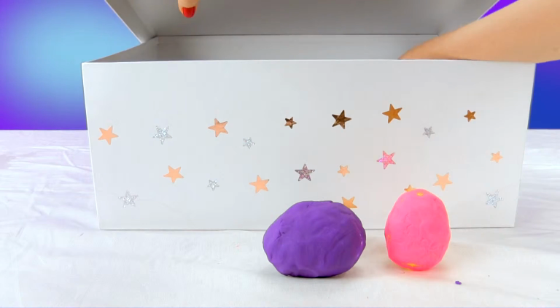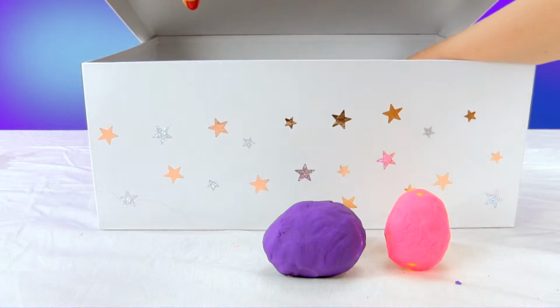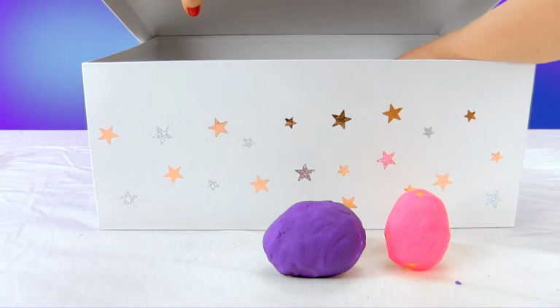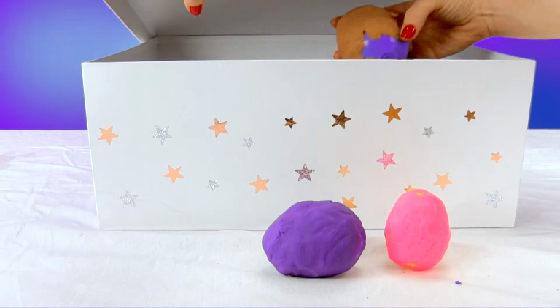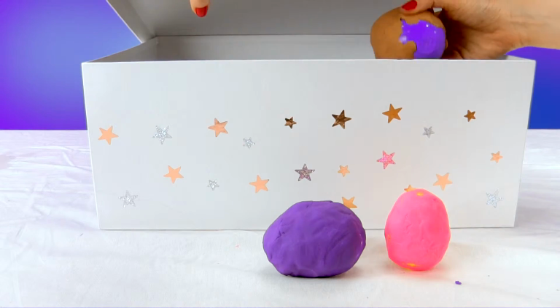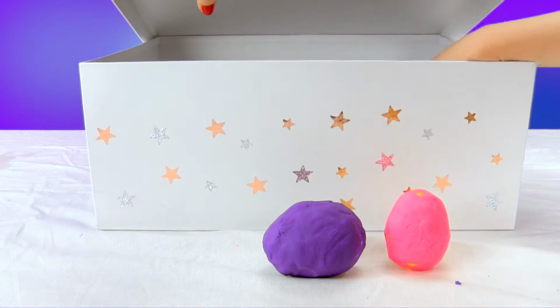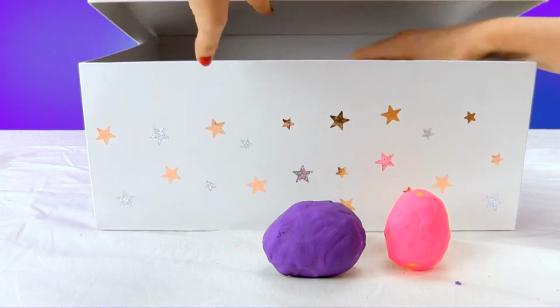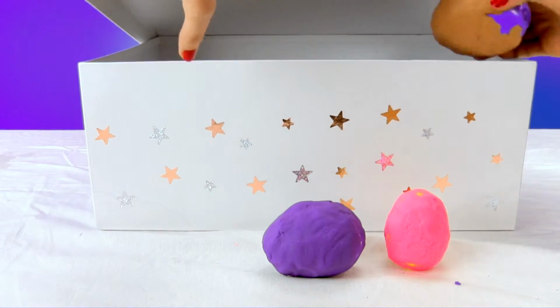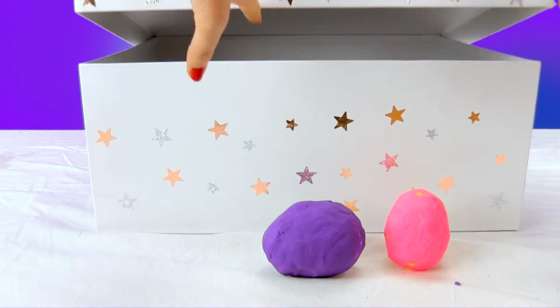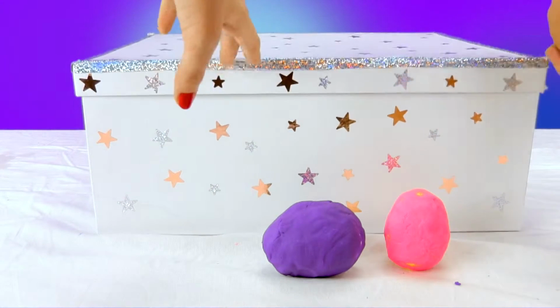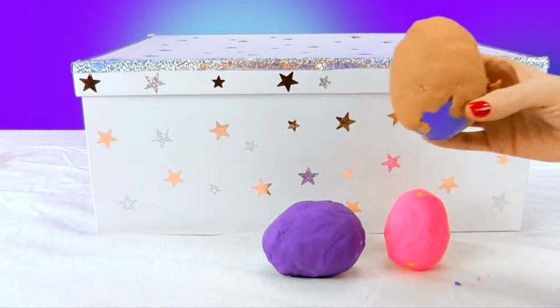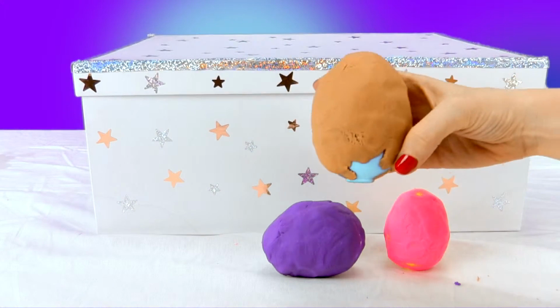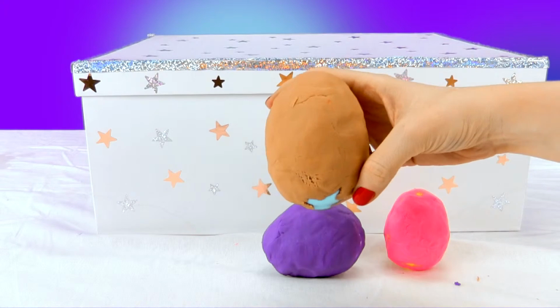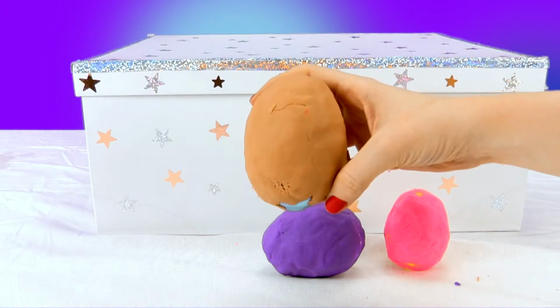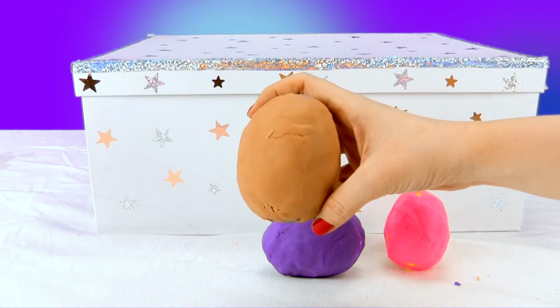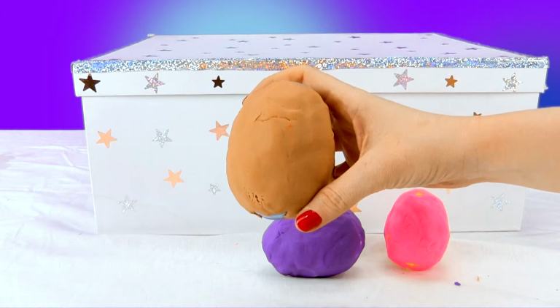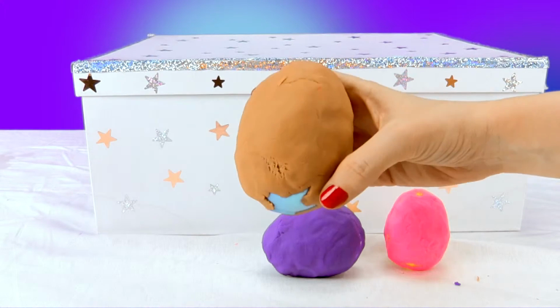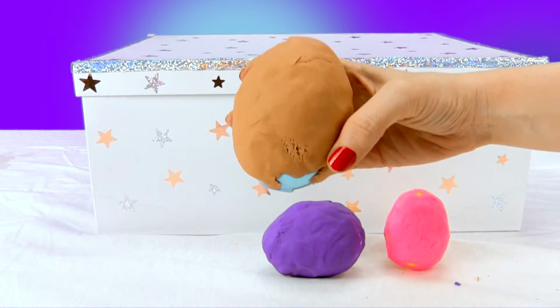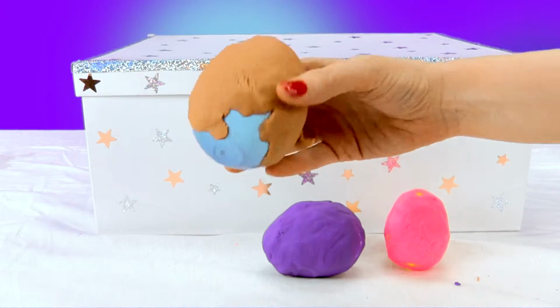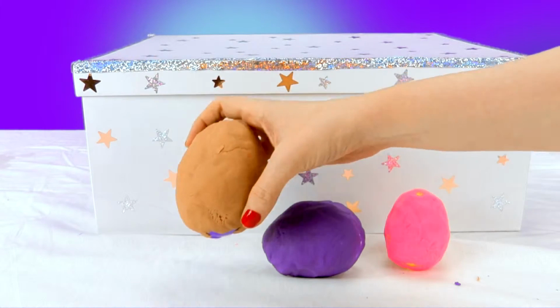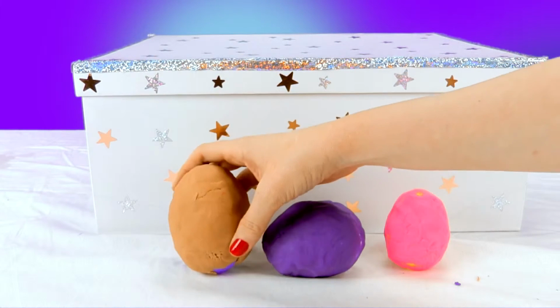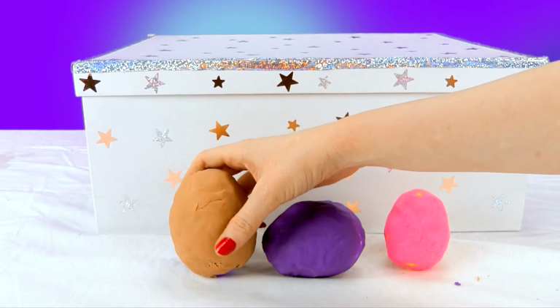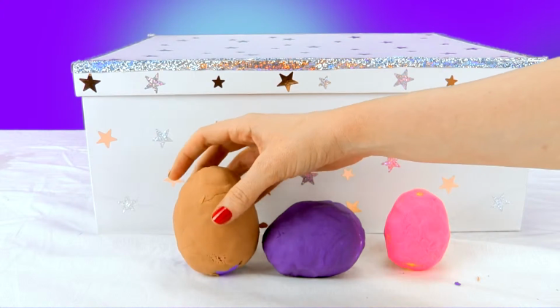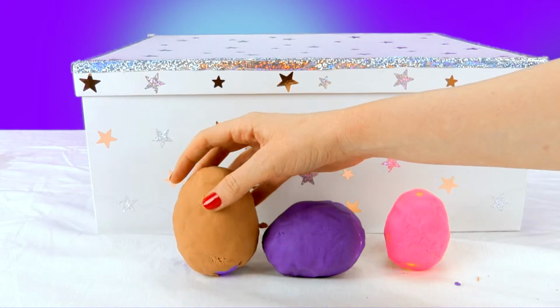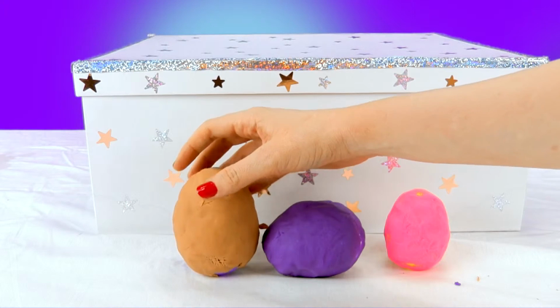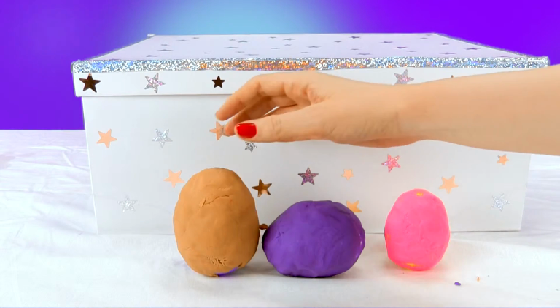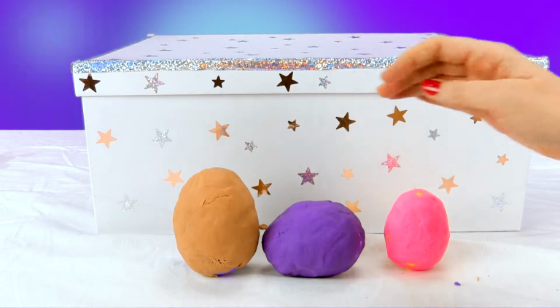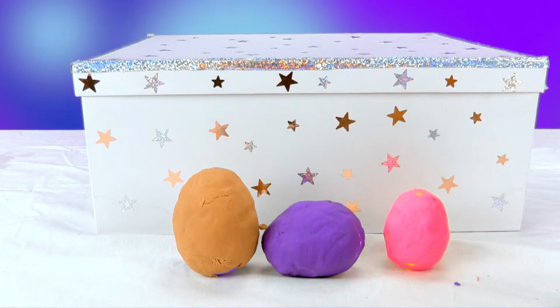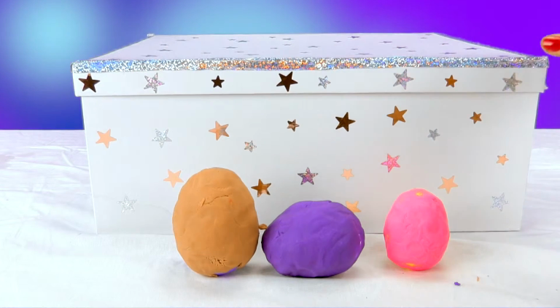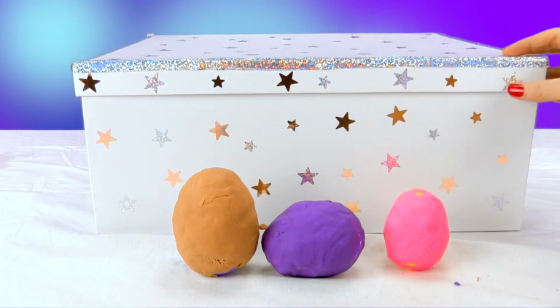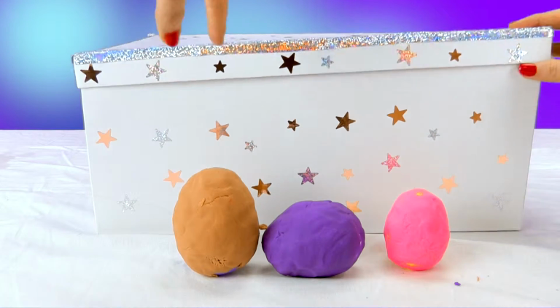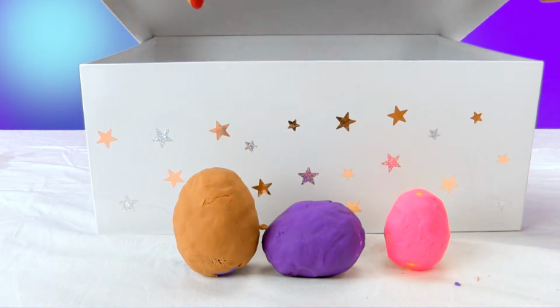Let's keep looking, there's more. What color is this? Beige or maybe coffee colored? Yeah, coffee colored I think. This one is even bigger.